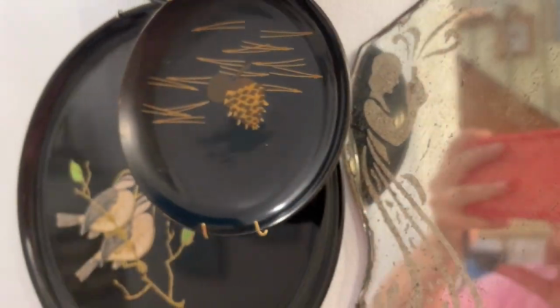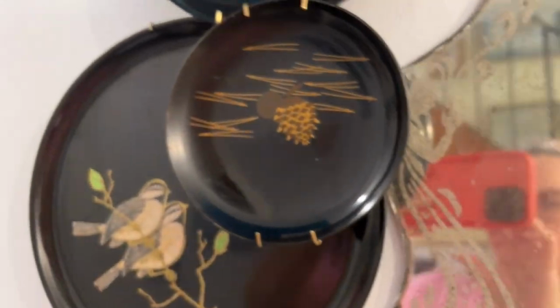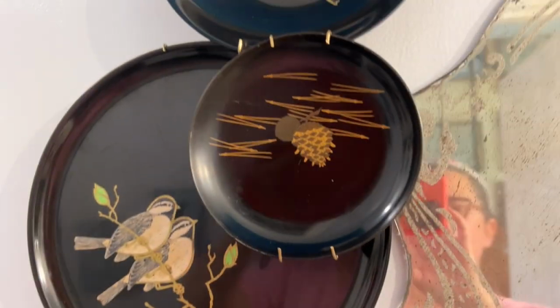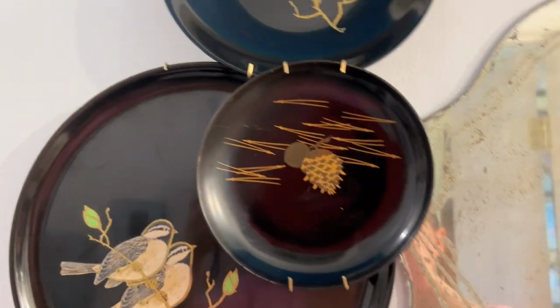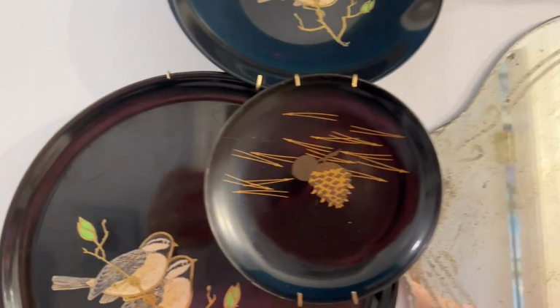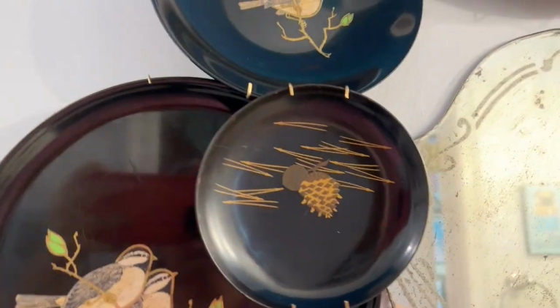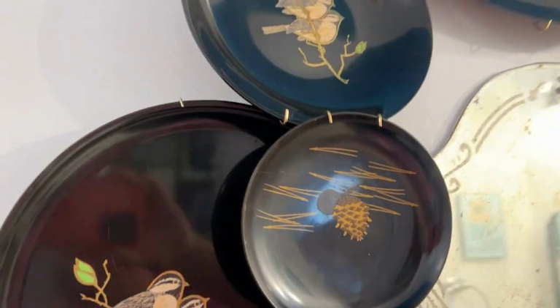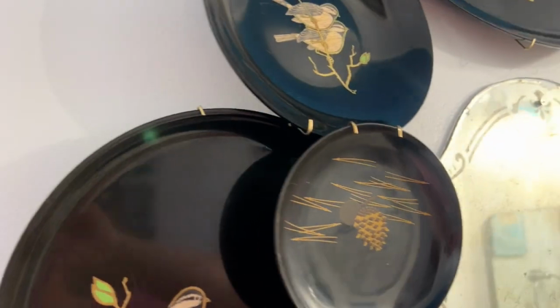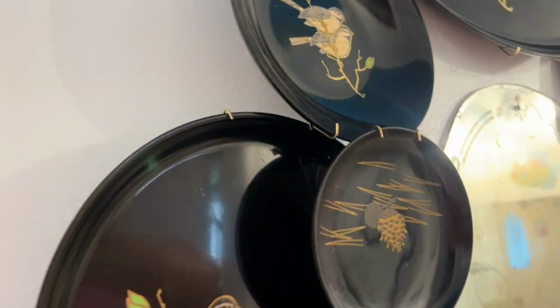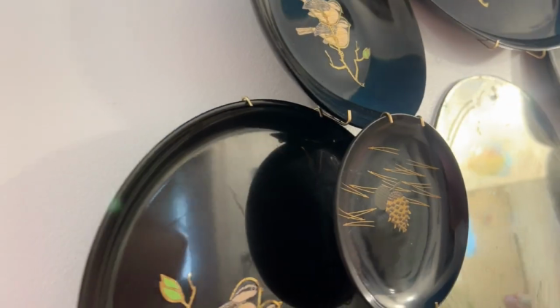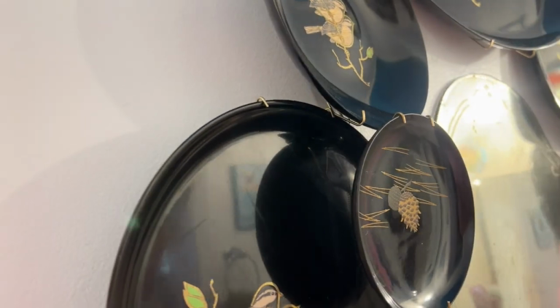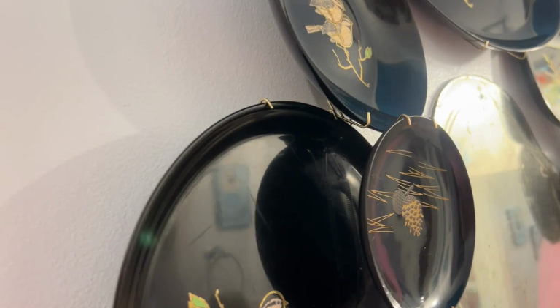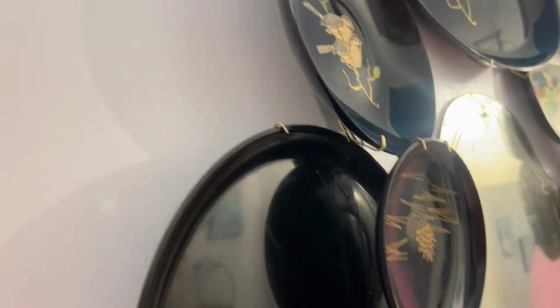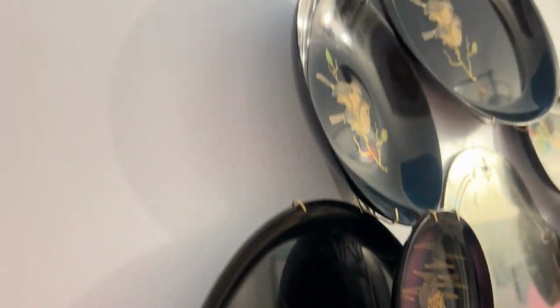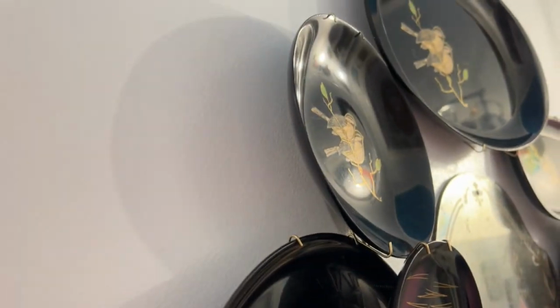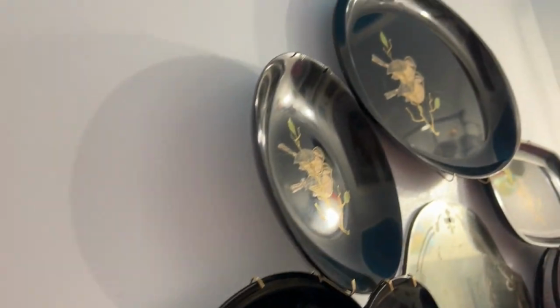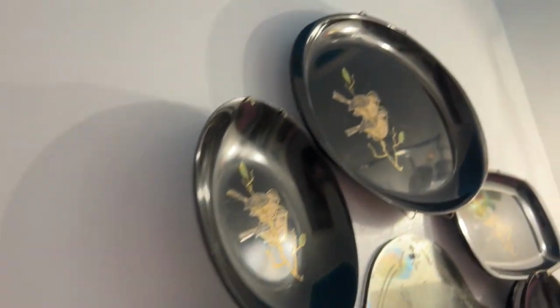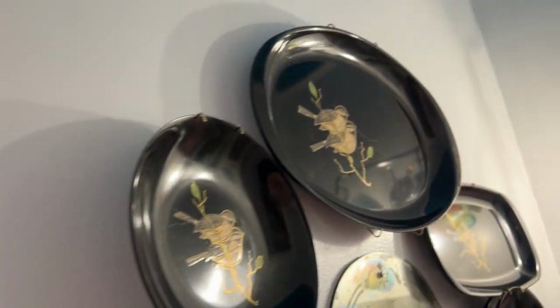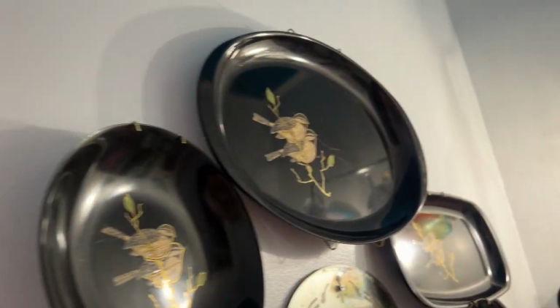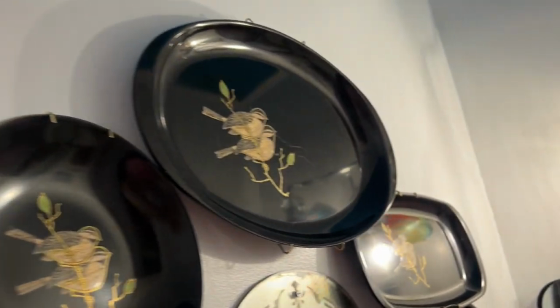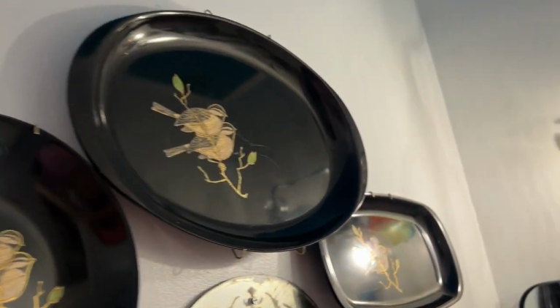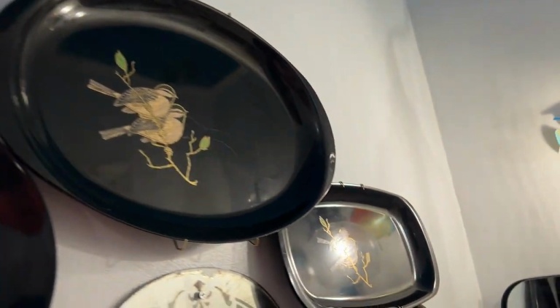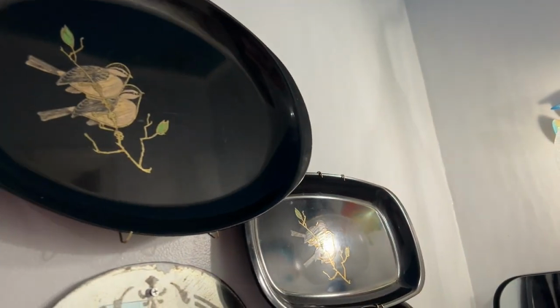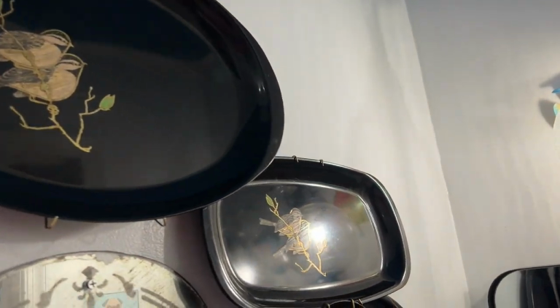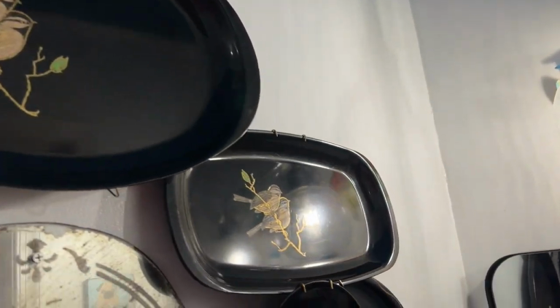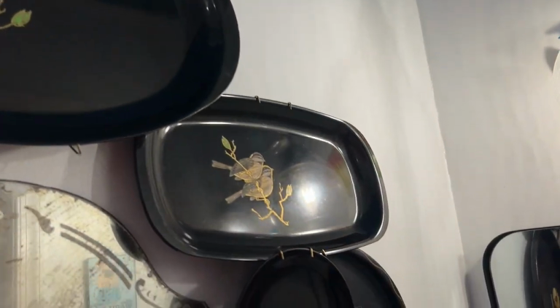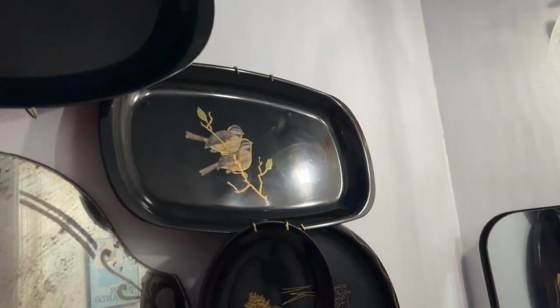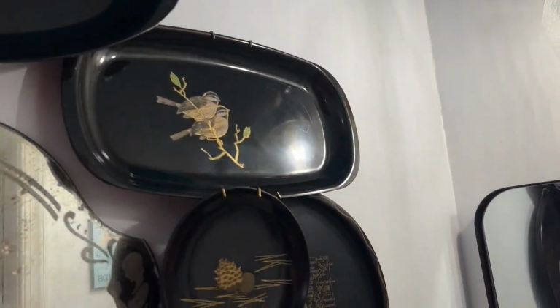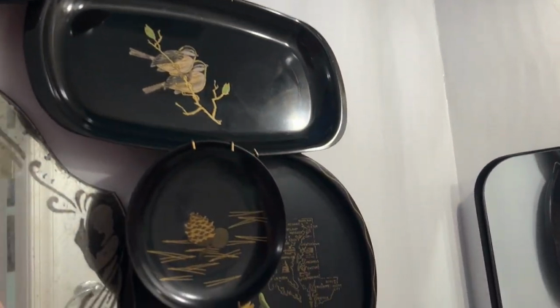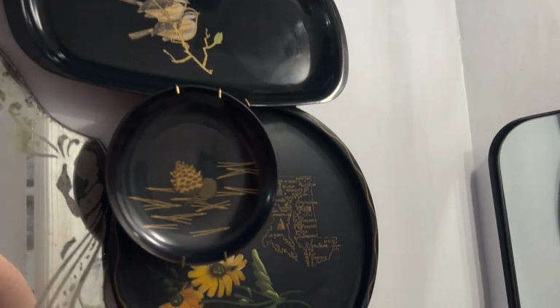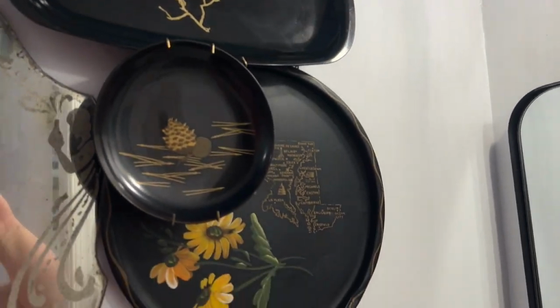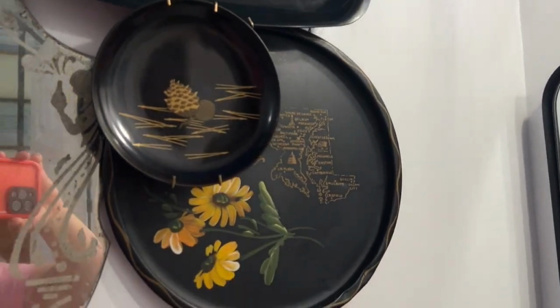I went ahead and hung that little saucer over the hook there and it created some dimensionality with the plate hooks.